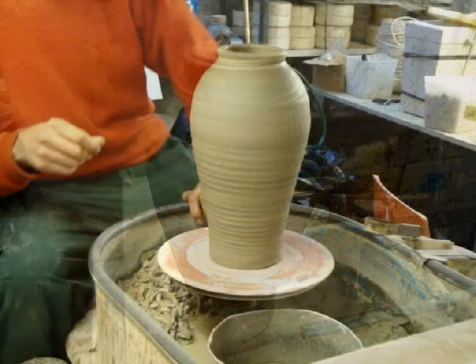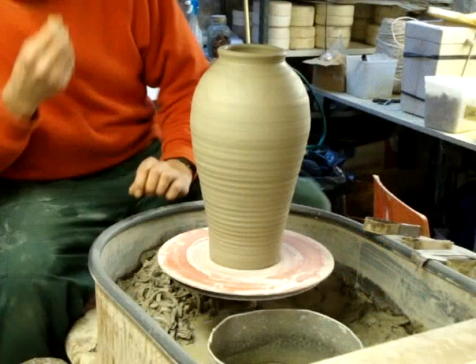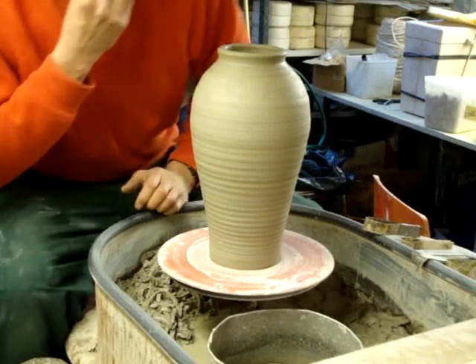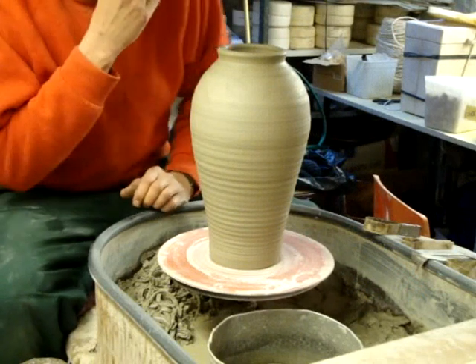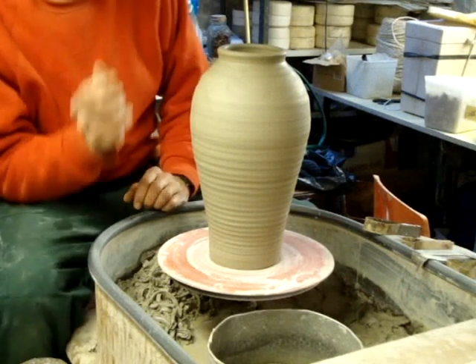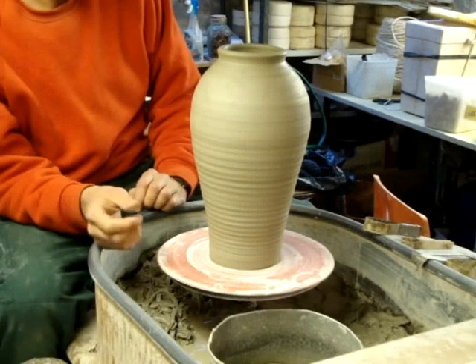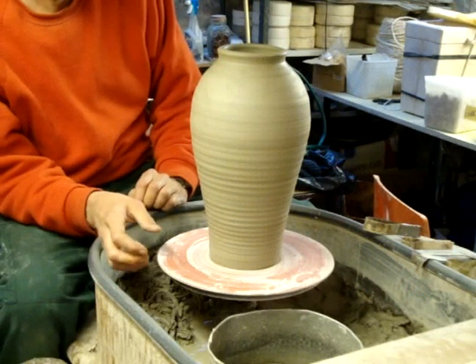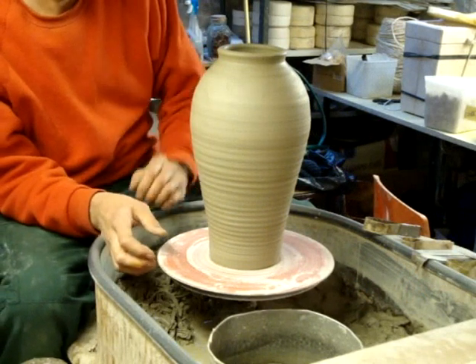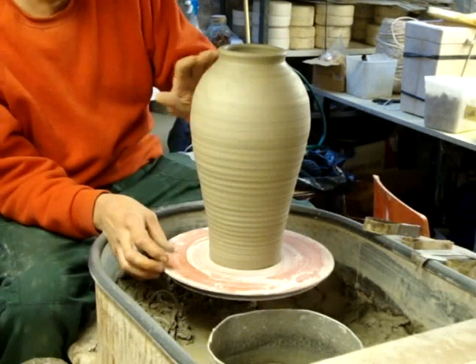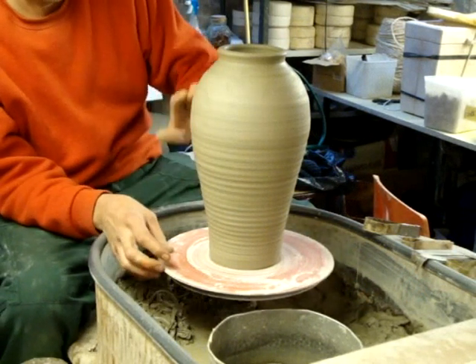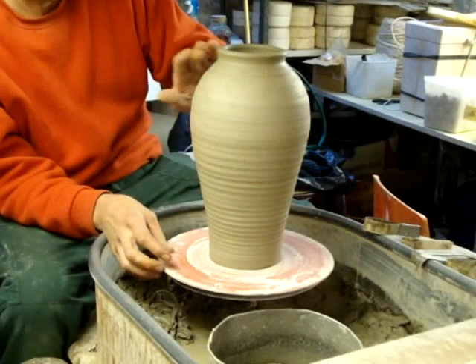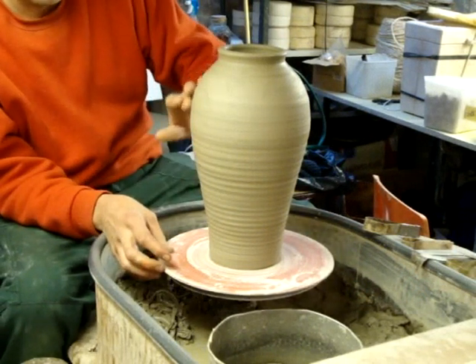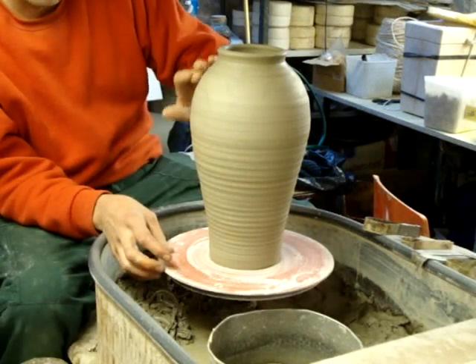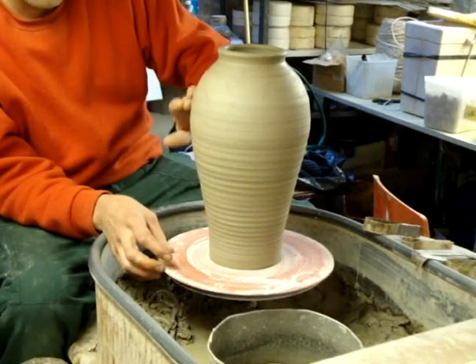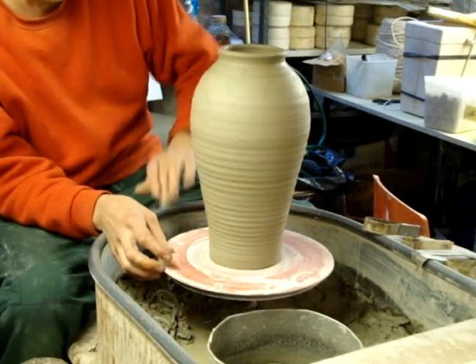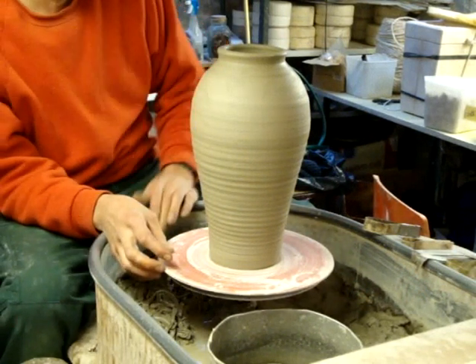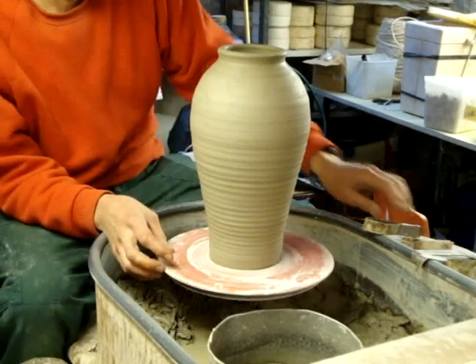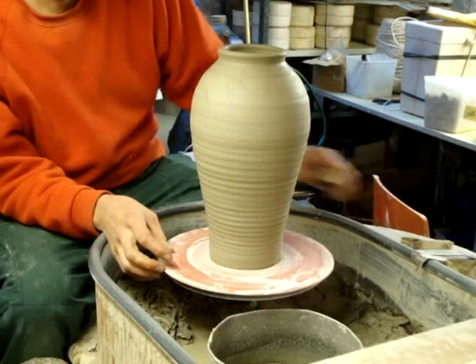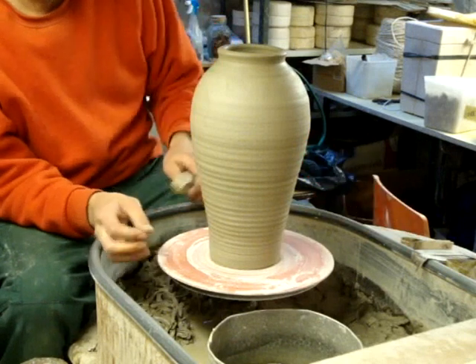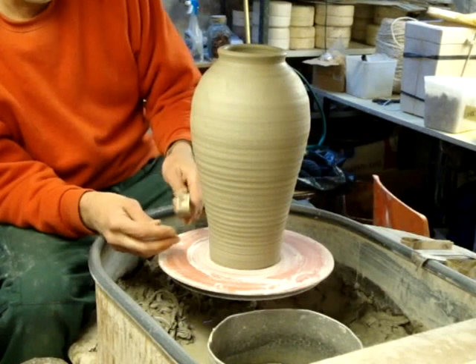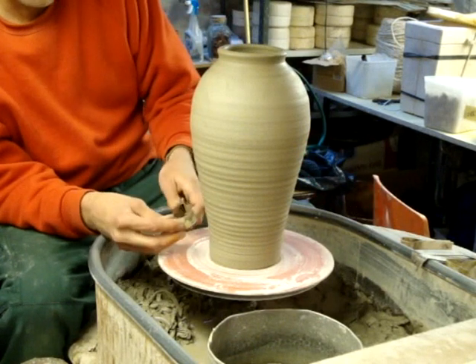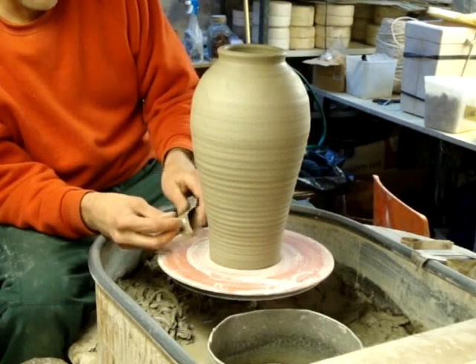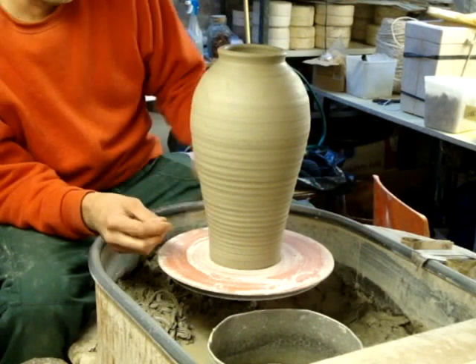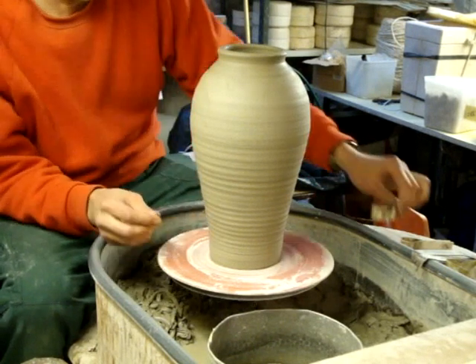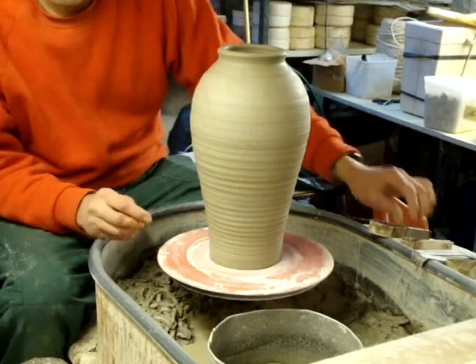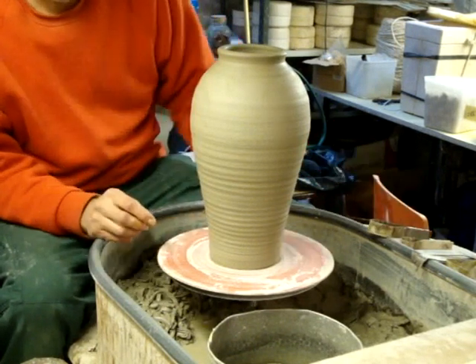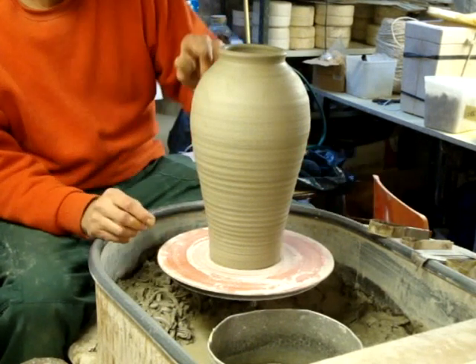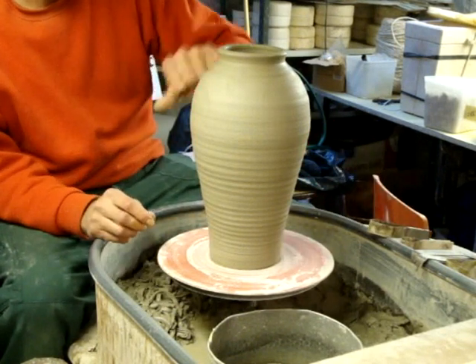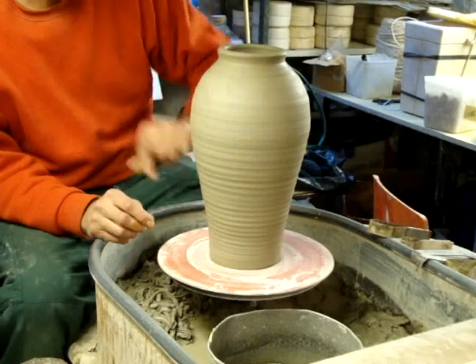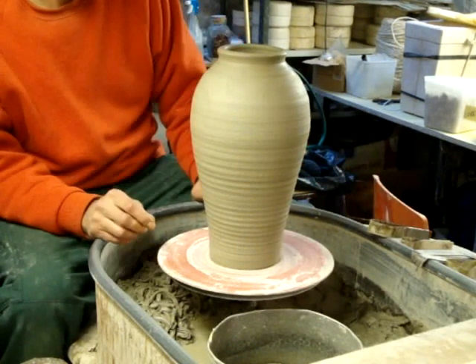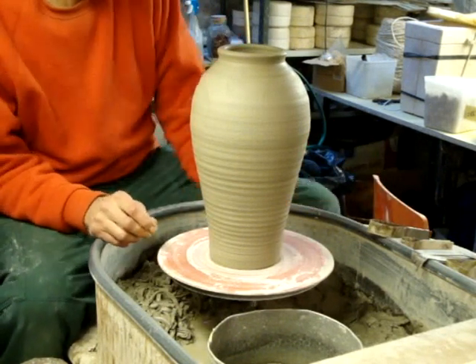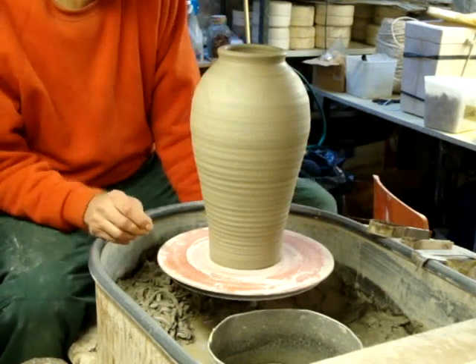I just thought I'd show you a few things I do when I'm decorating this big sort of jar I've made. I'll try and show you a few of my tools I use and some of the simple designs you can use to do it.